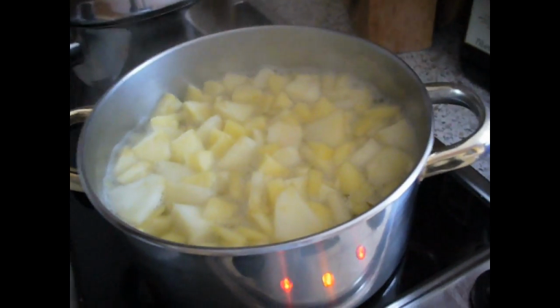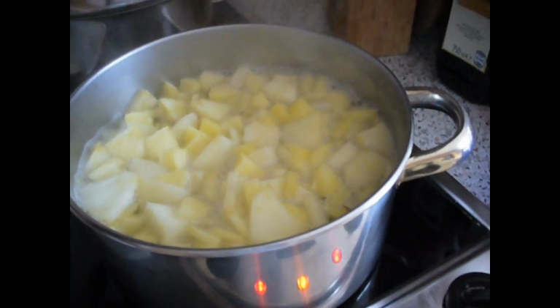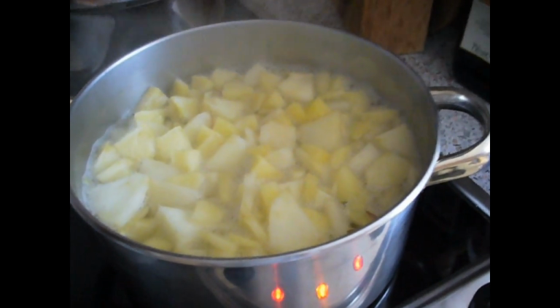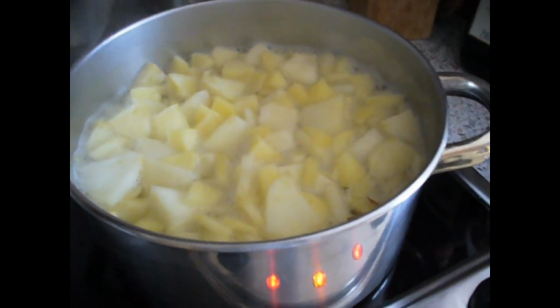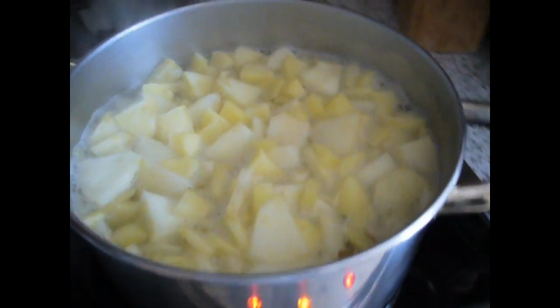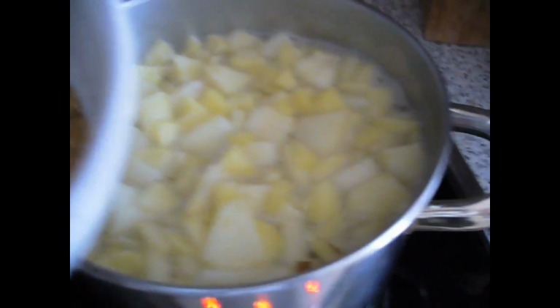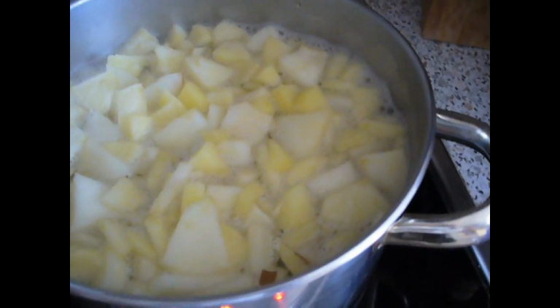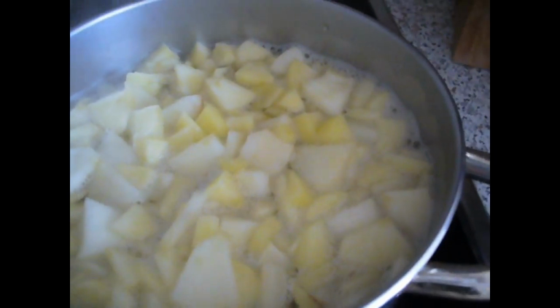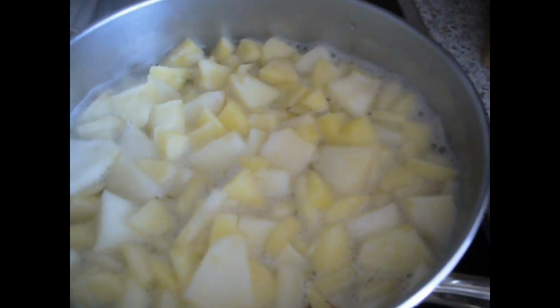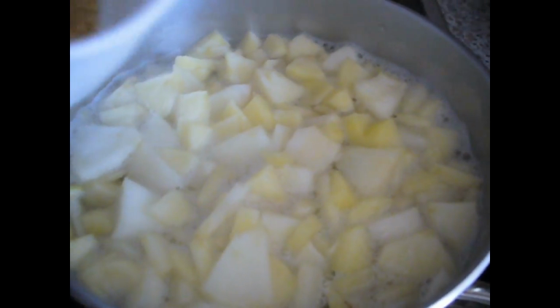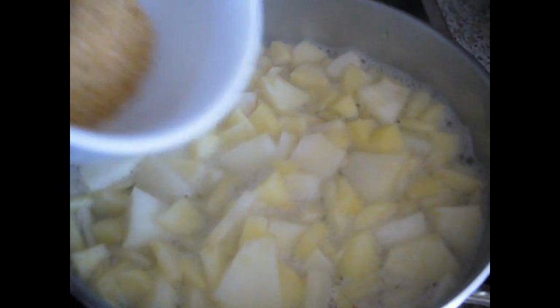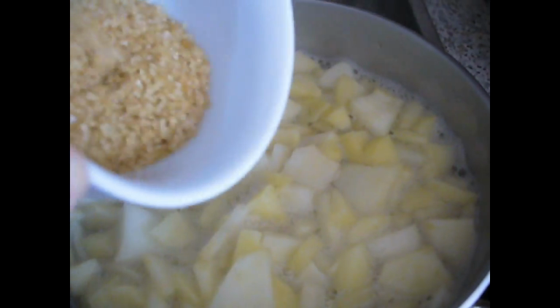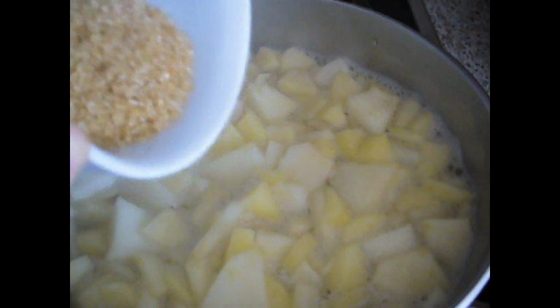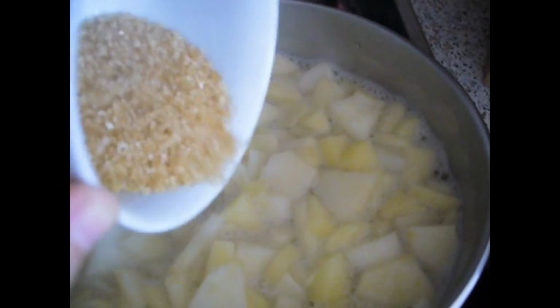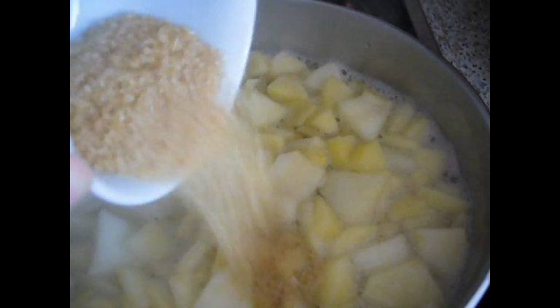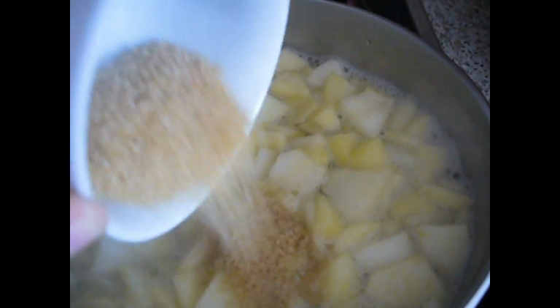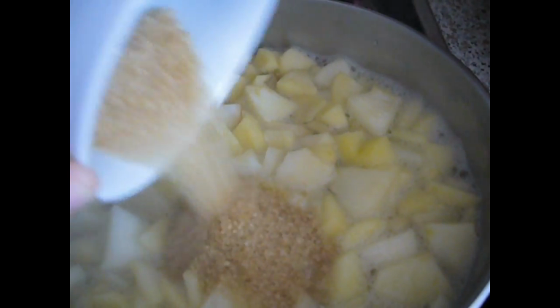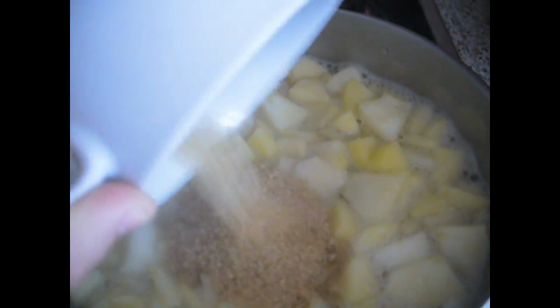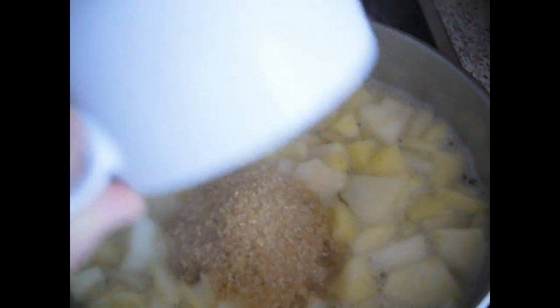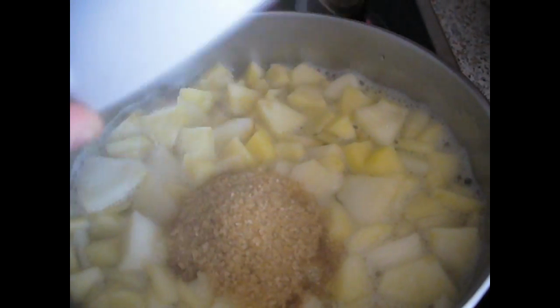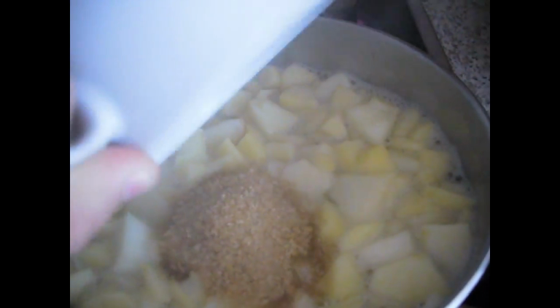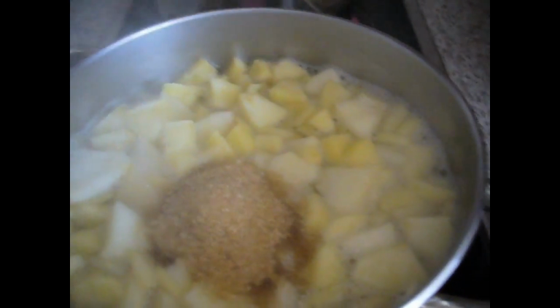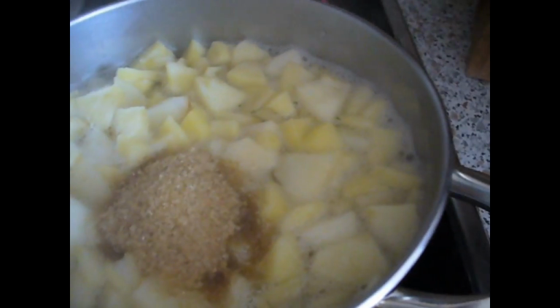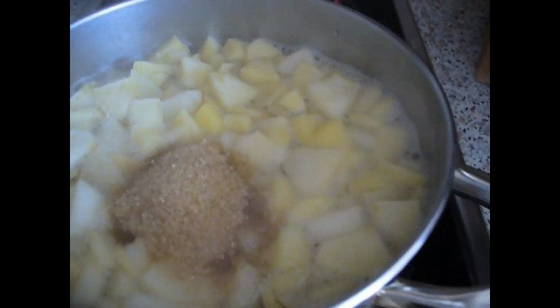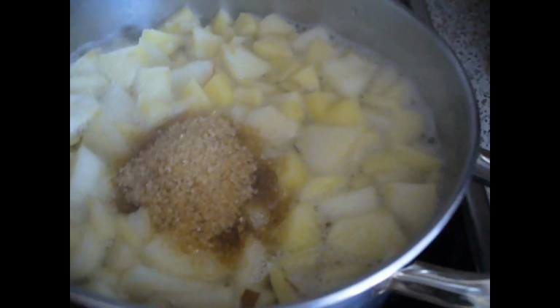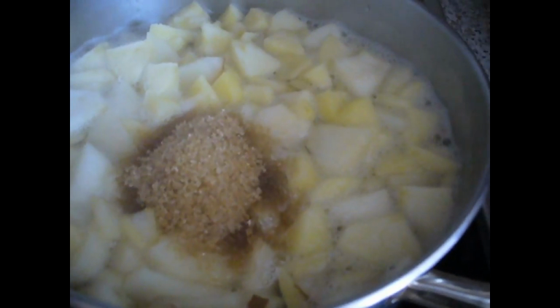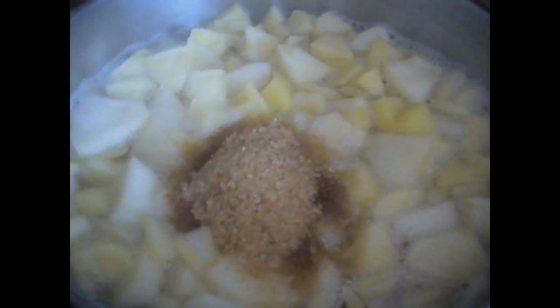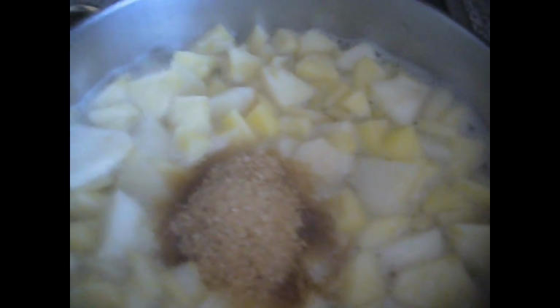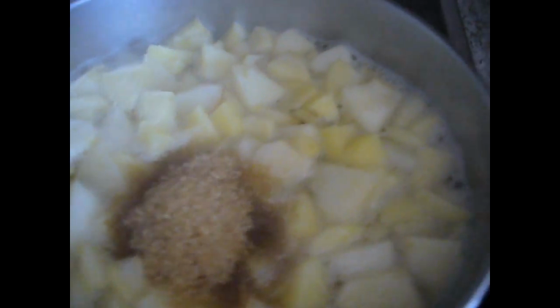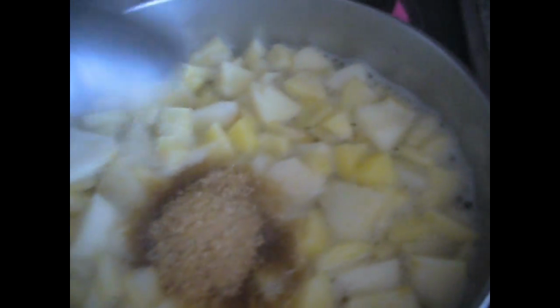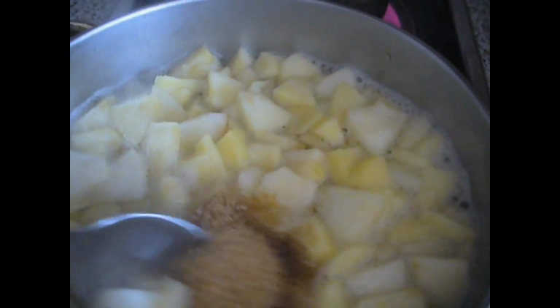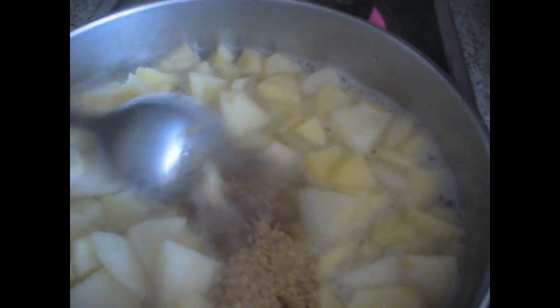Now that it has been boiling we are going to add in the sugar — all of the sugar, all in. And we are going to mix it.